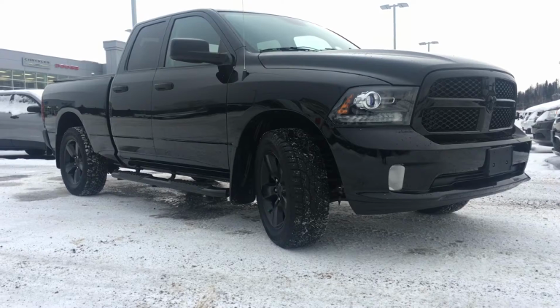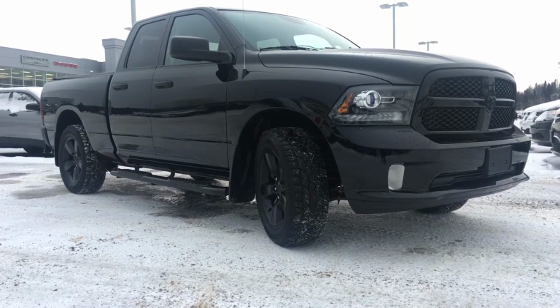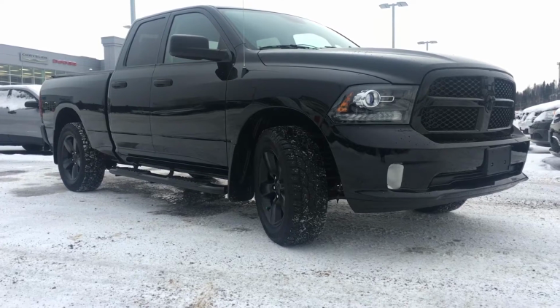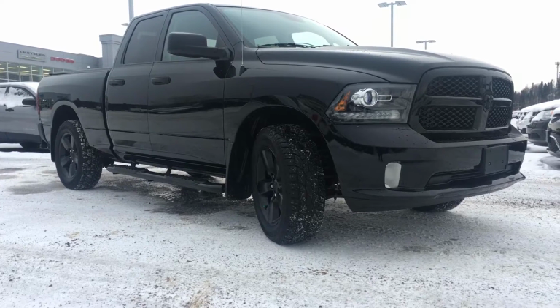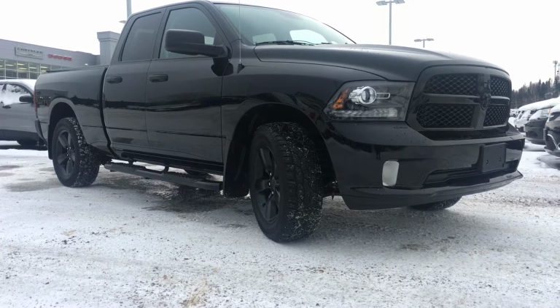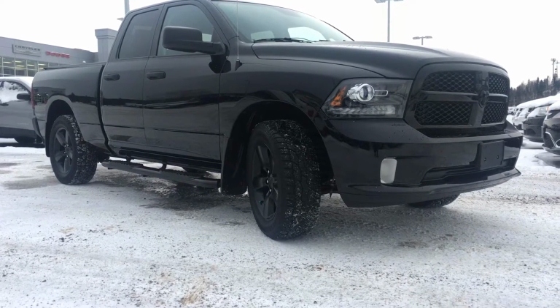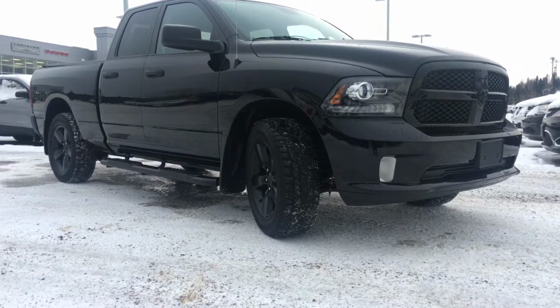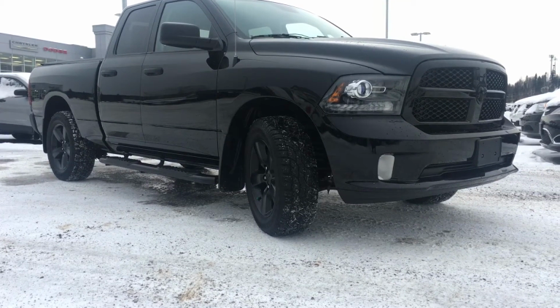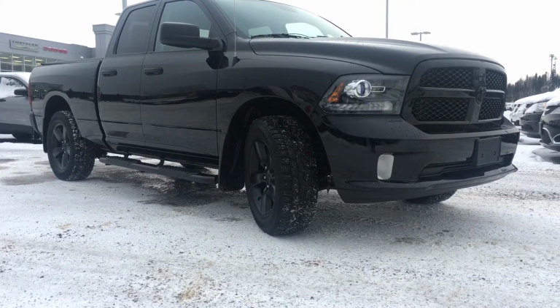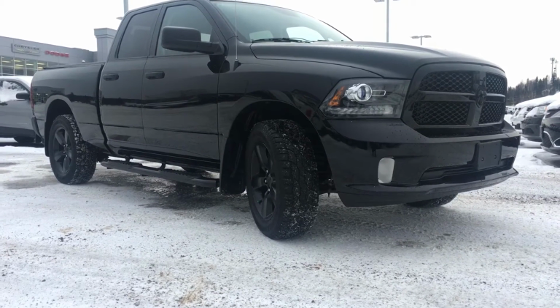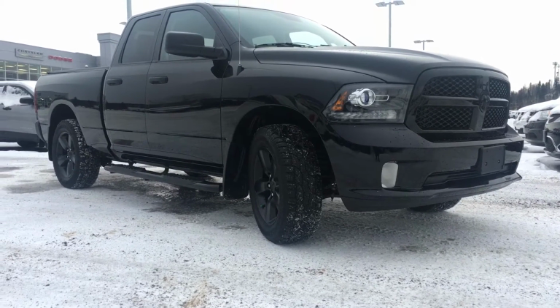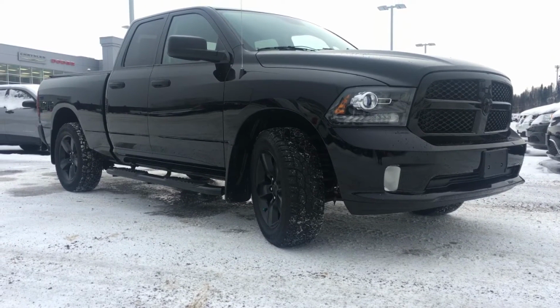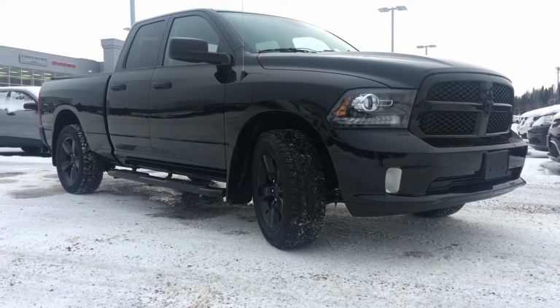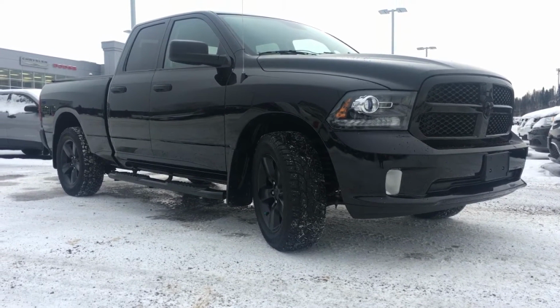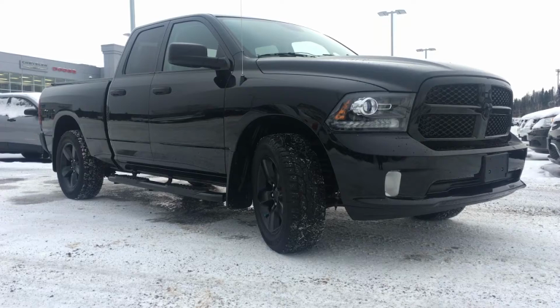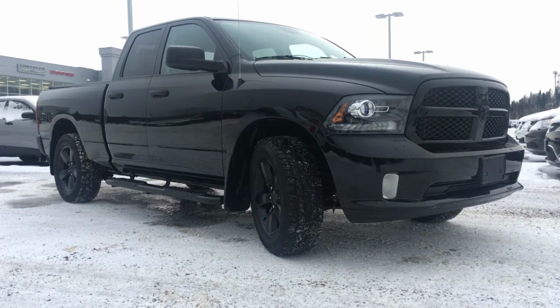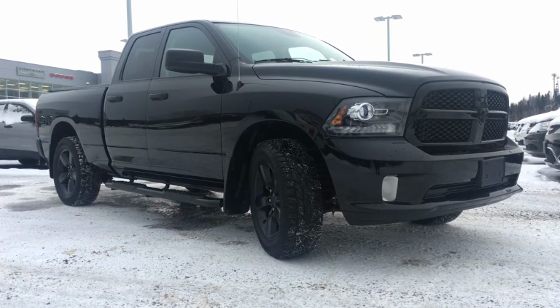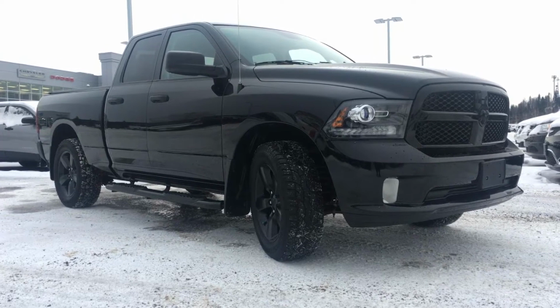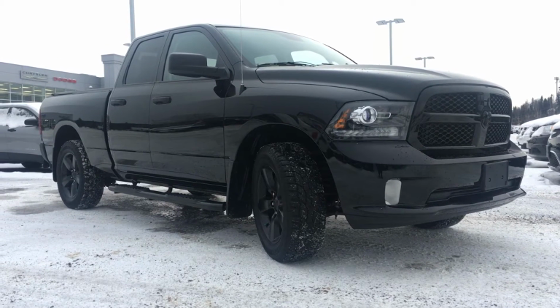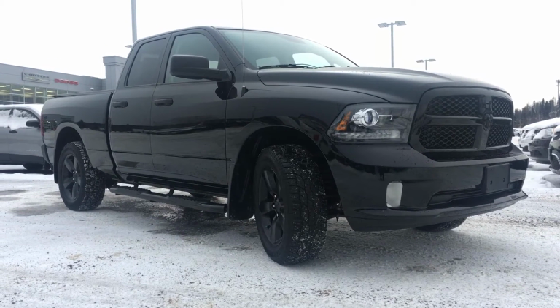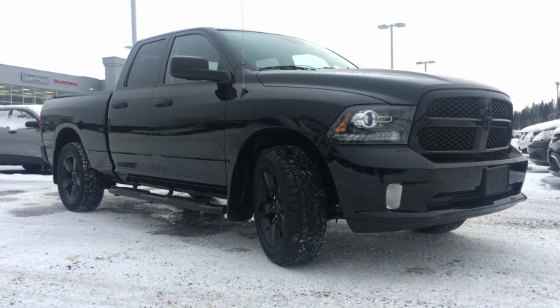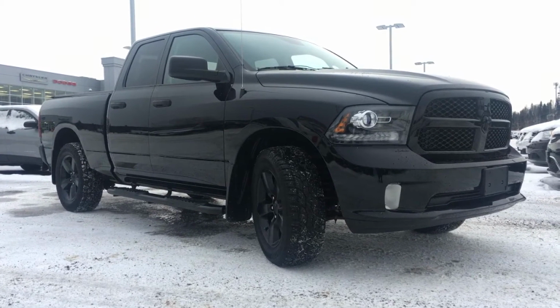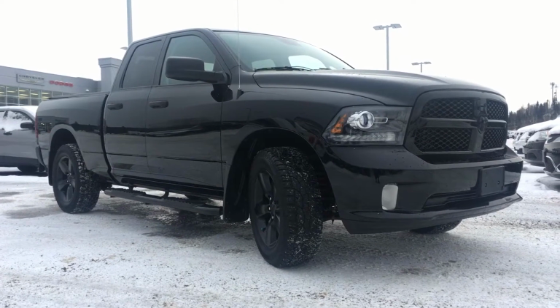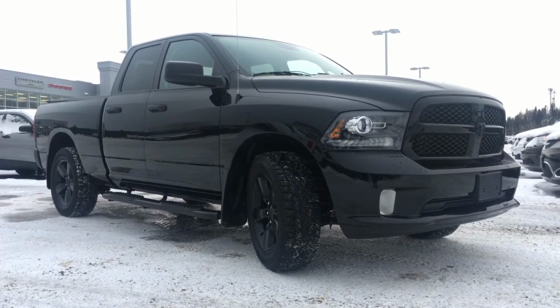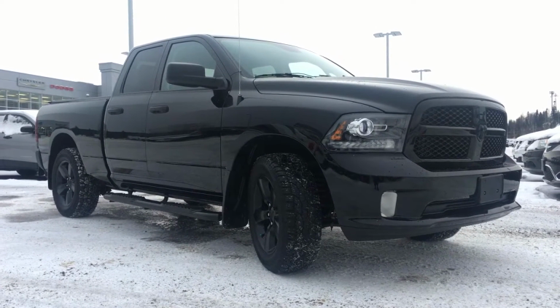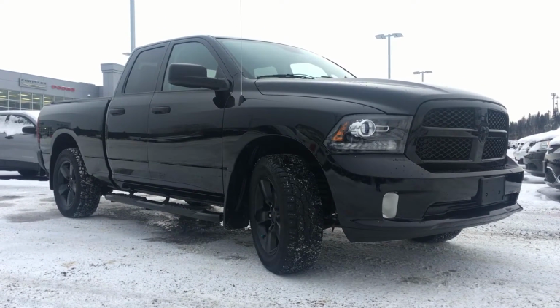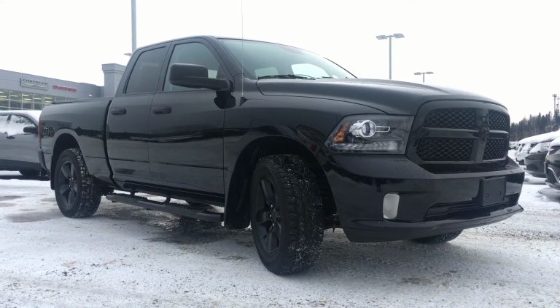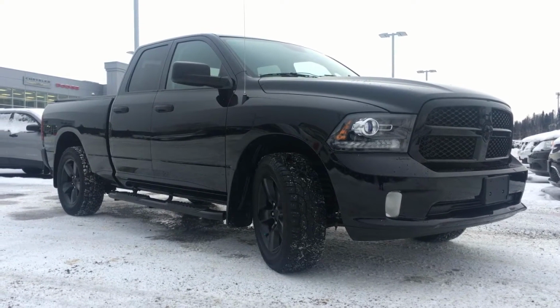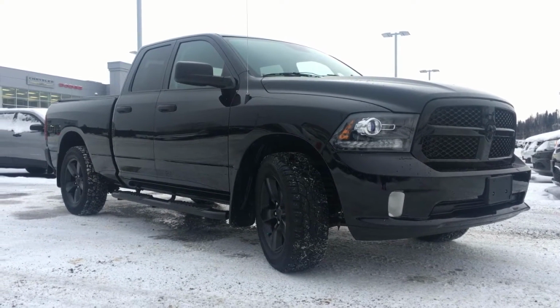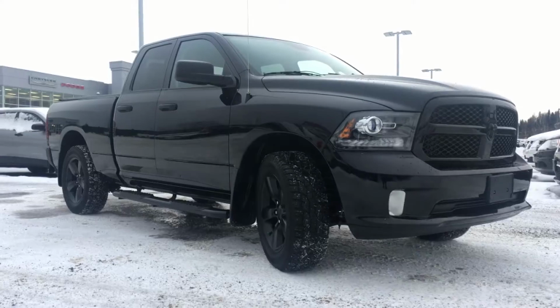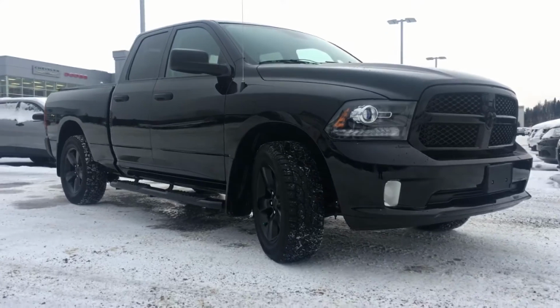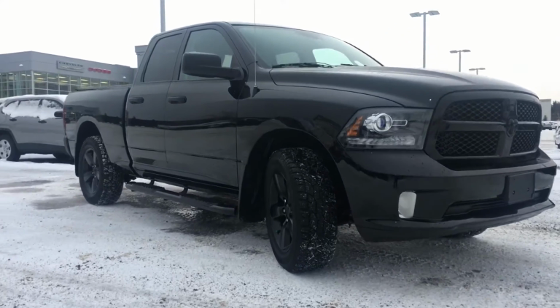Hello and welcome to Northland Dodge in Prince George, BC. My name is Cheyenne and today we're going to walk through this 2014 Ram 1500 ST. This is a four-door quad cab shortbed in the black clear coat.